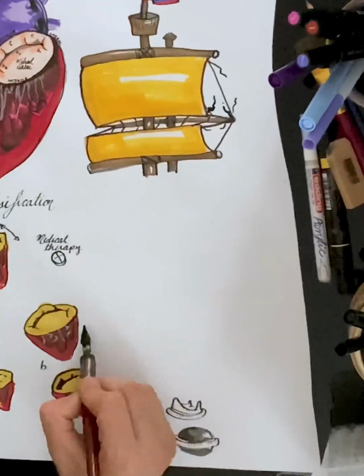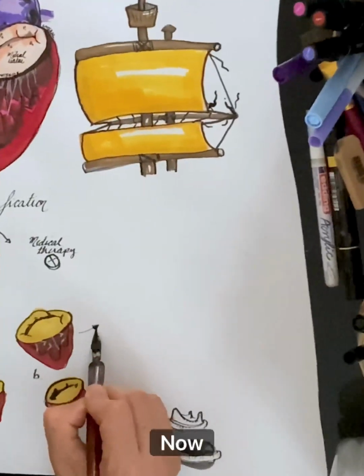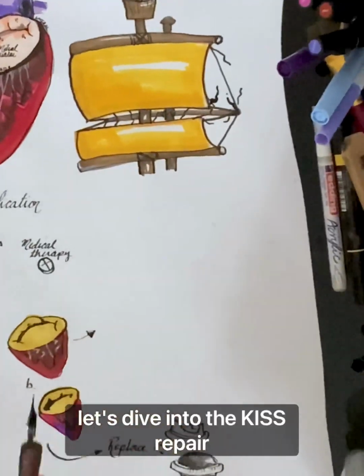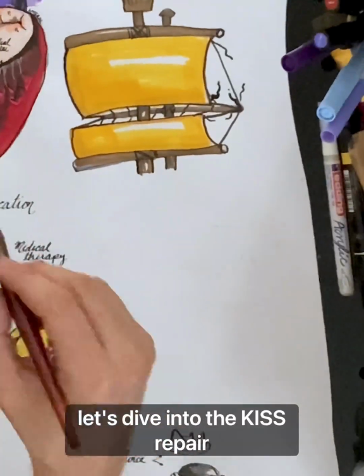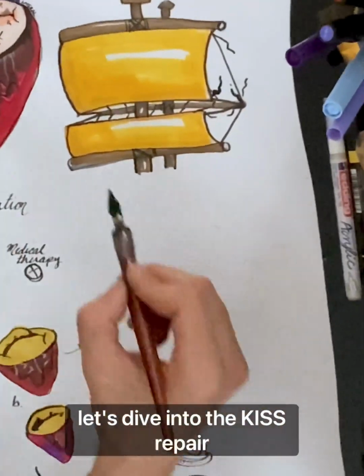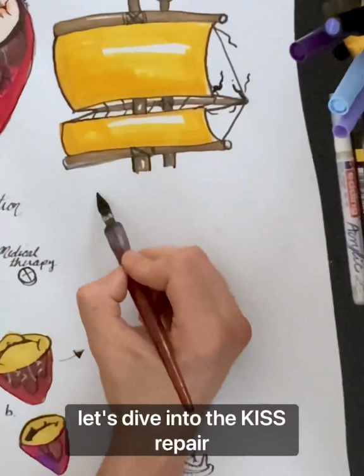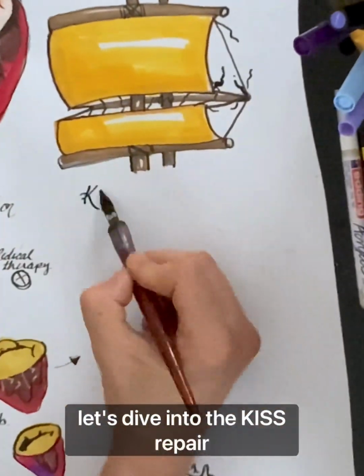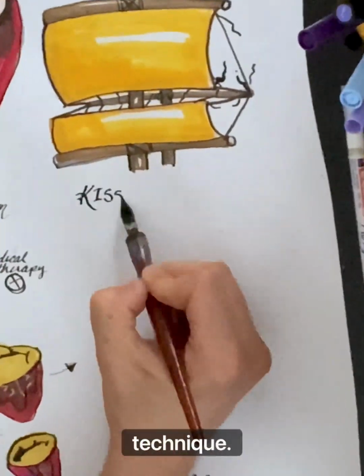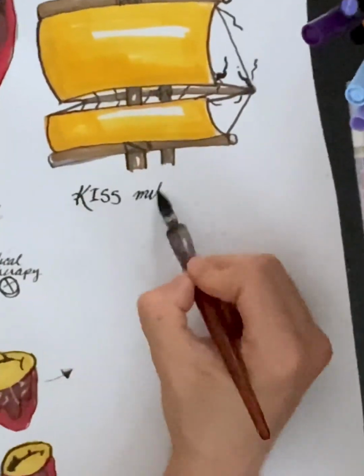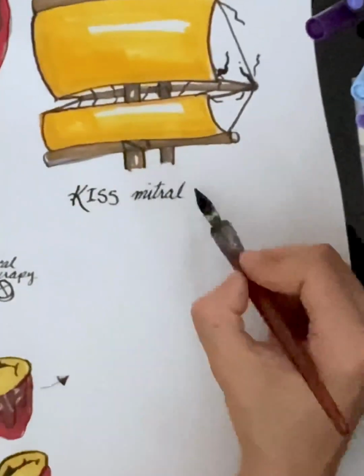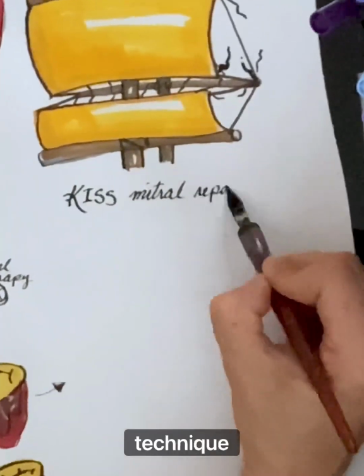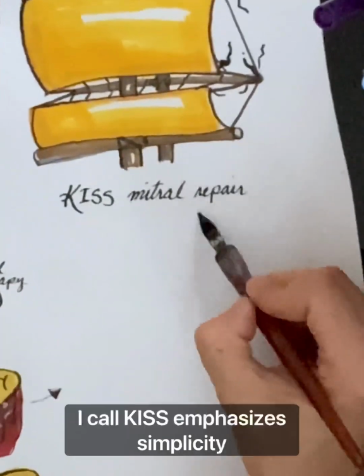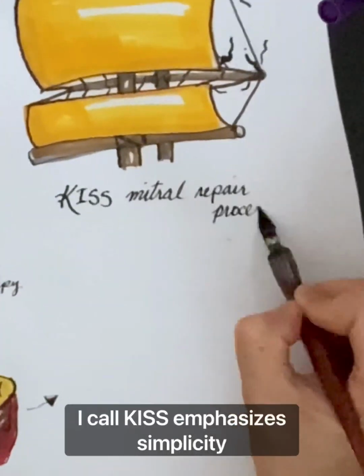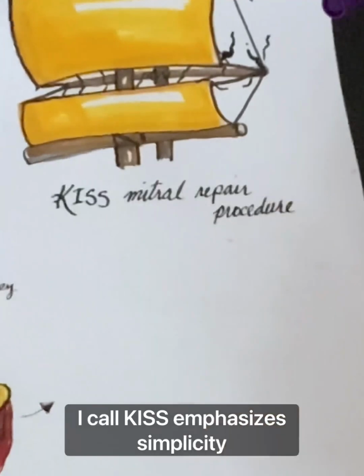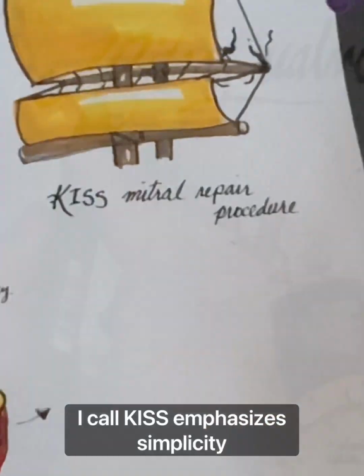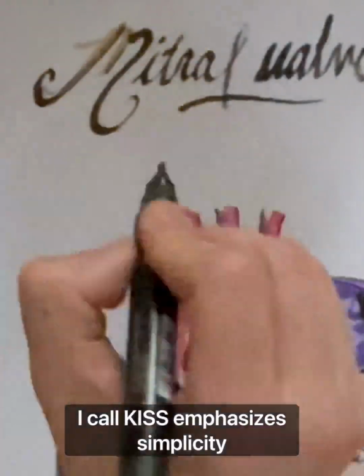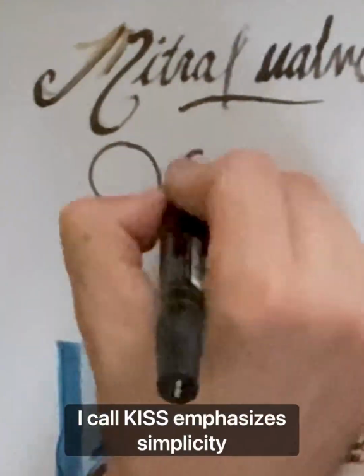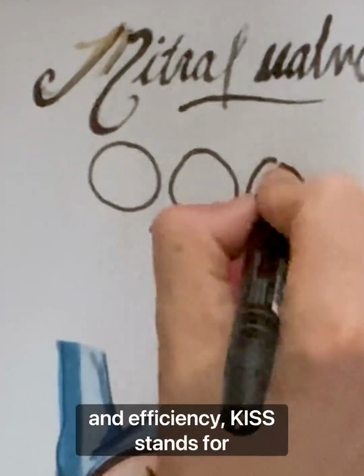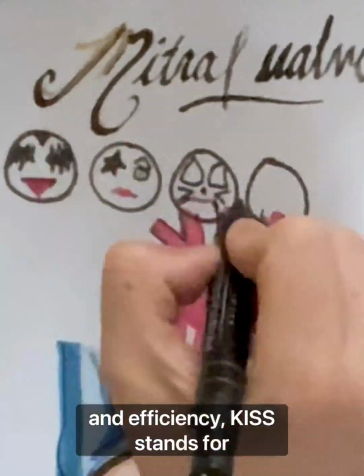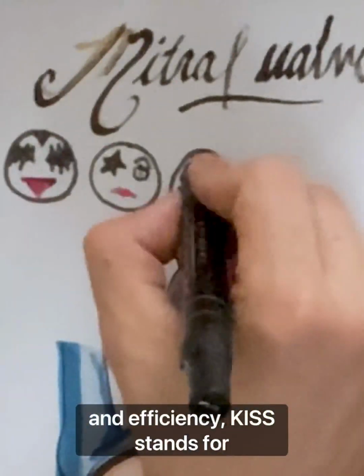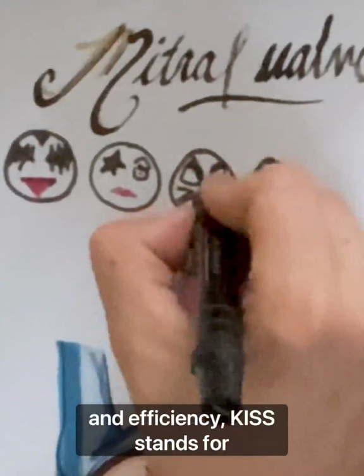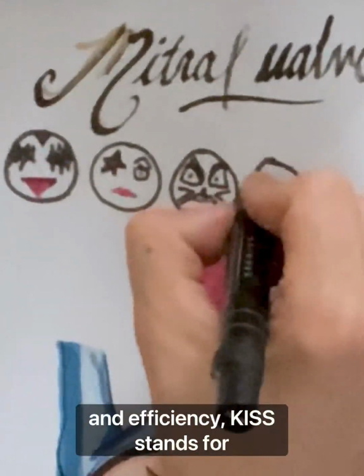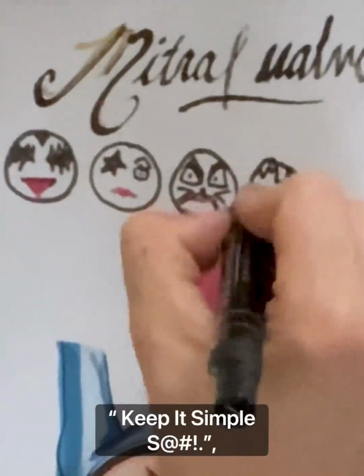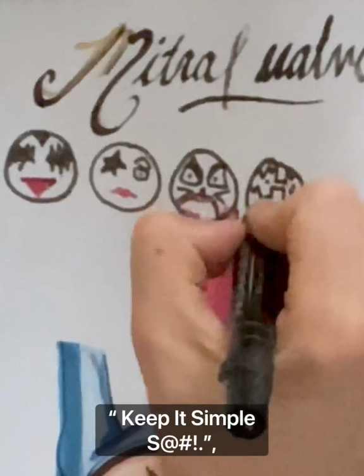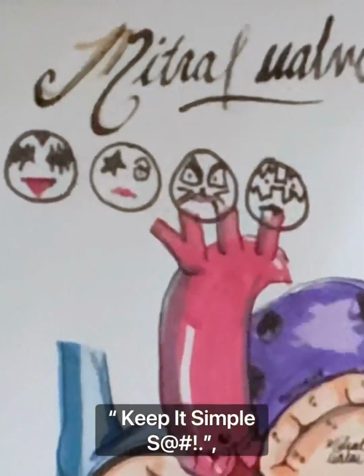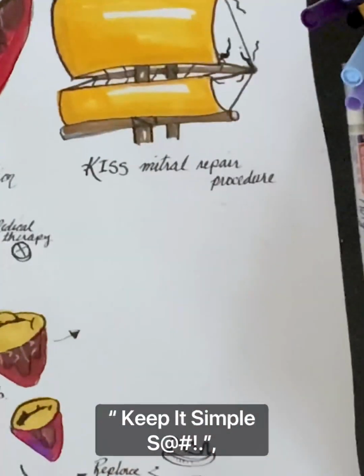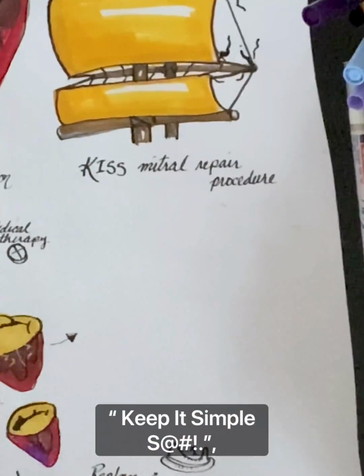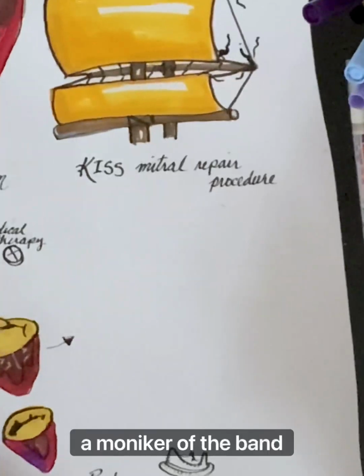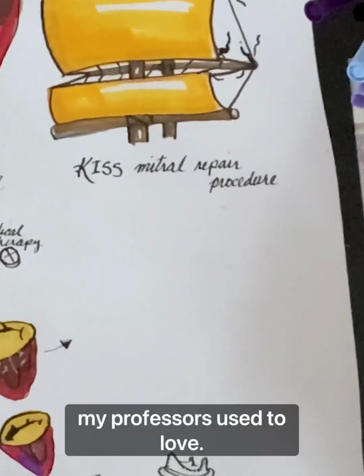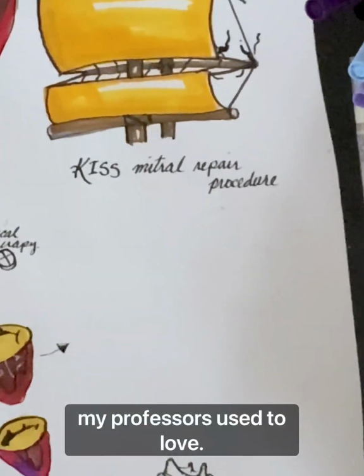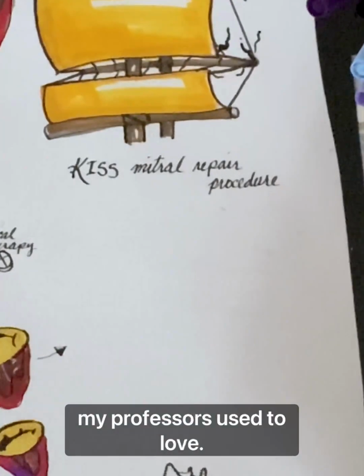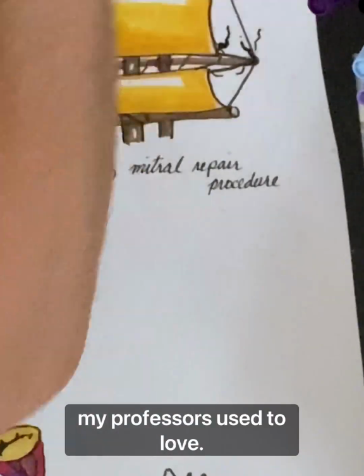Now, let's dive into the KISS repair technique. This technique emphasizes simplicity and efficiency. KISS stands for Keep It Simple, a moniker of the band my professors used to love.